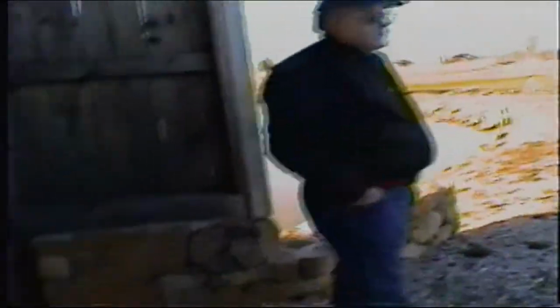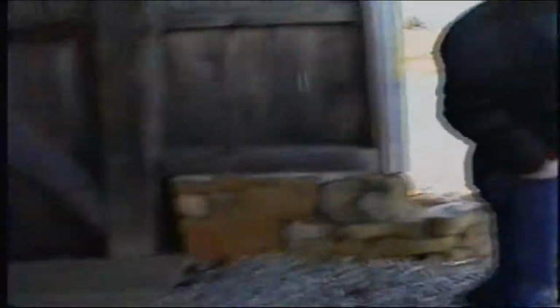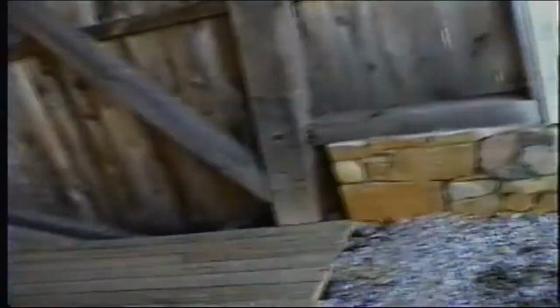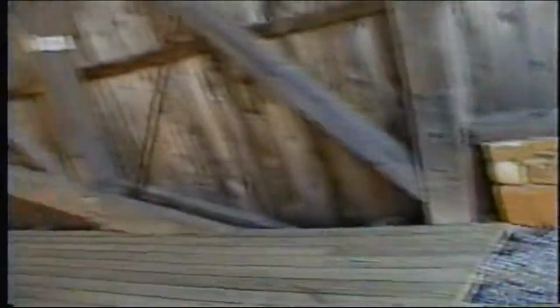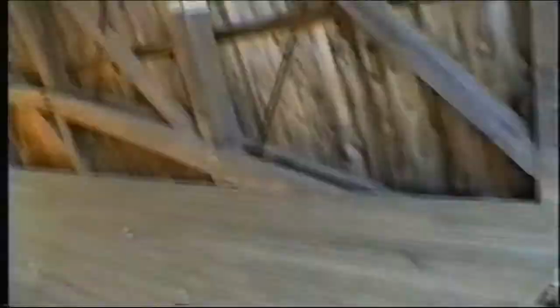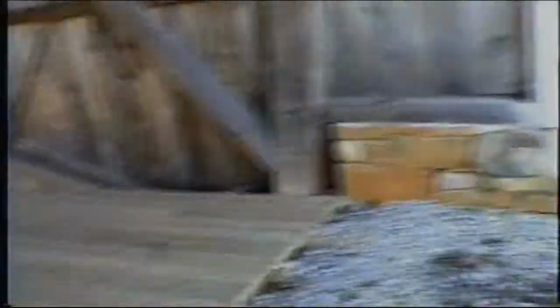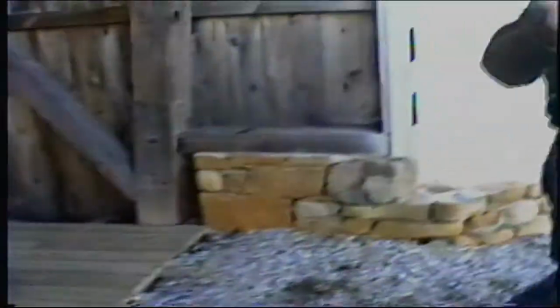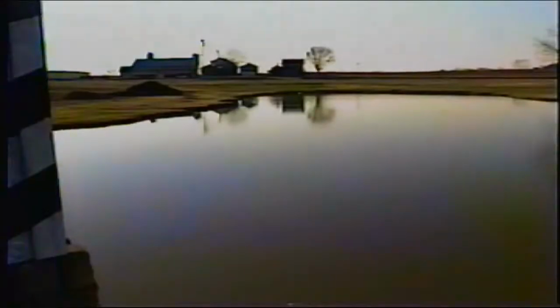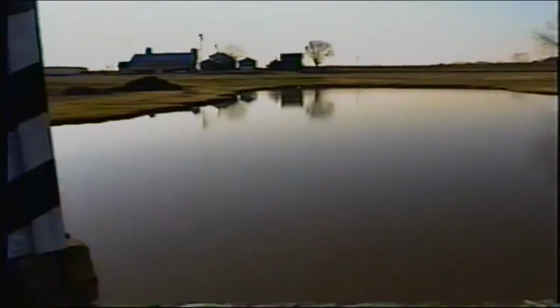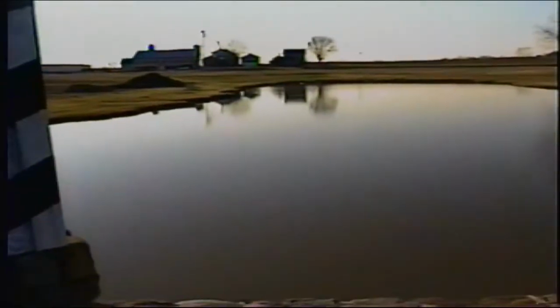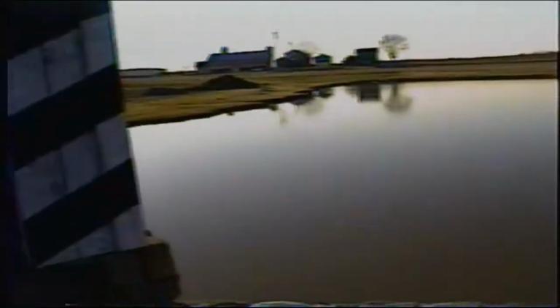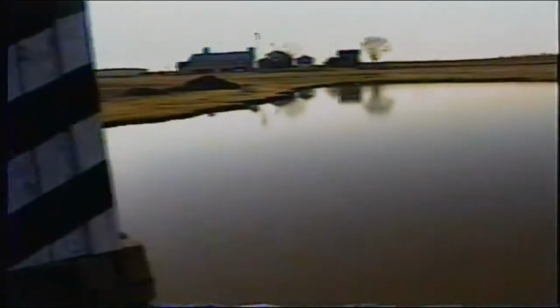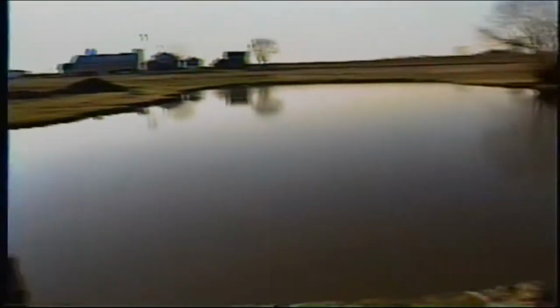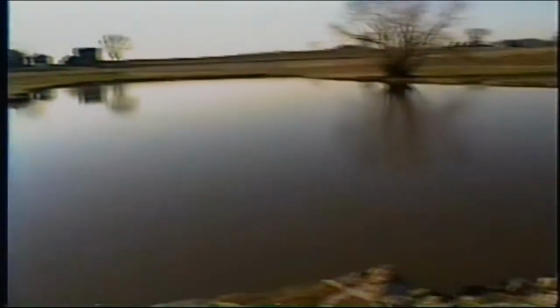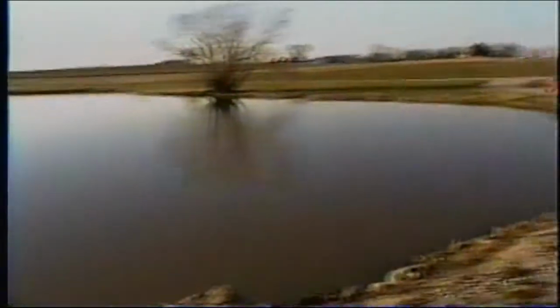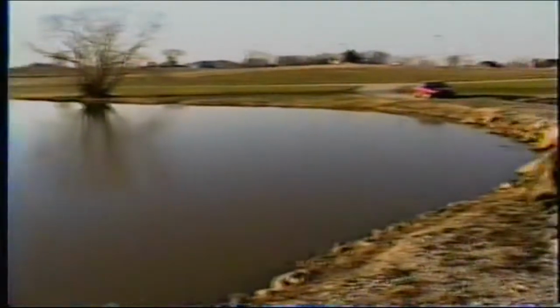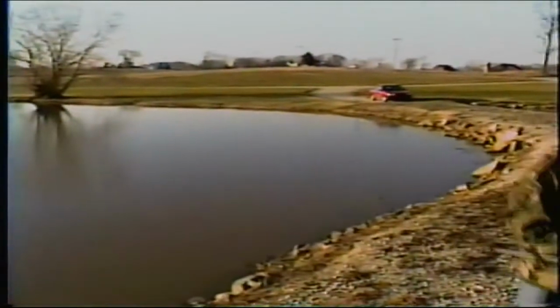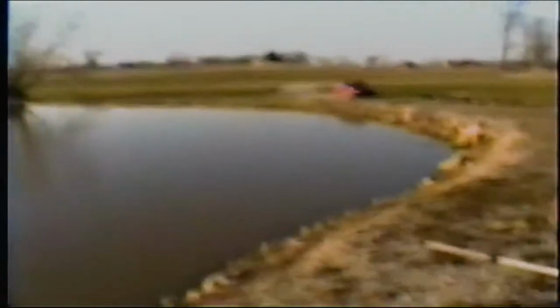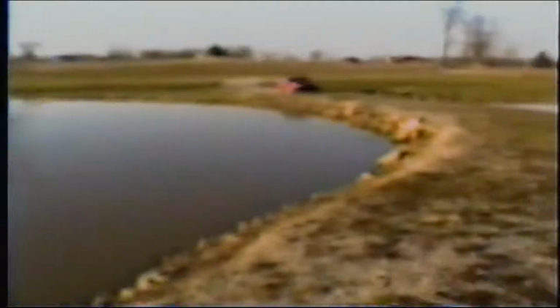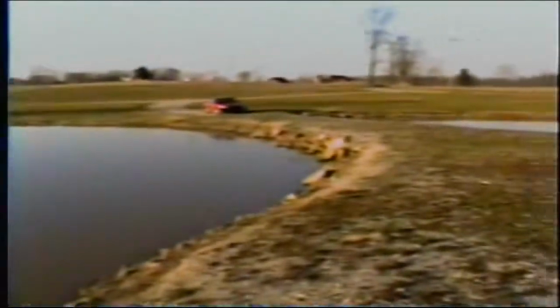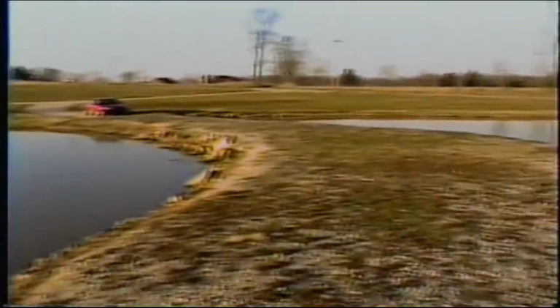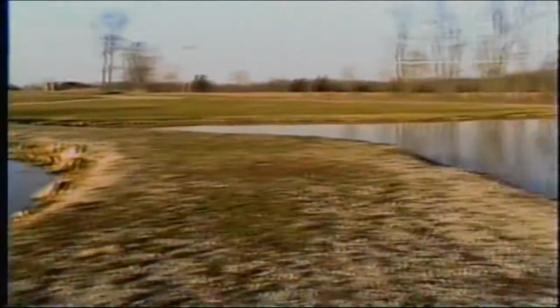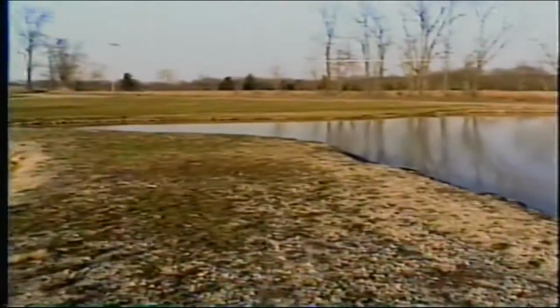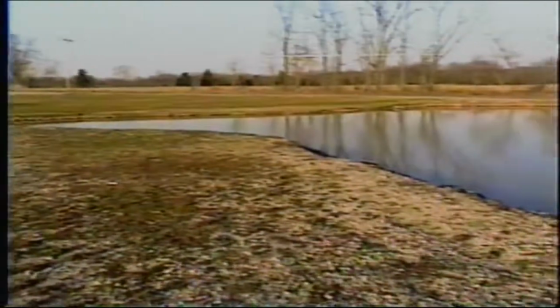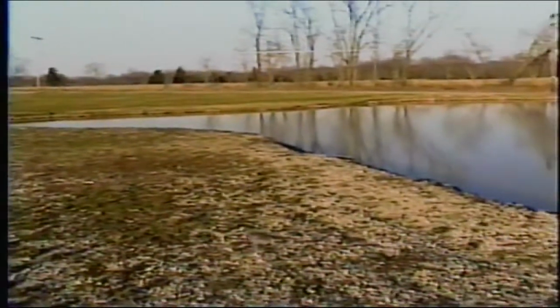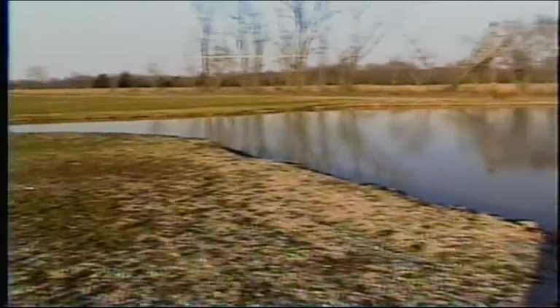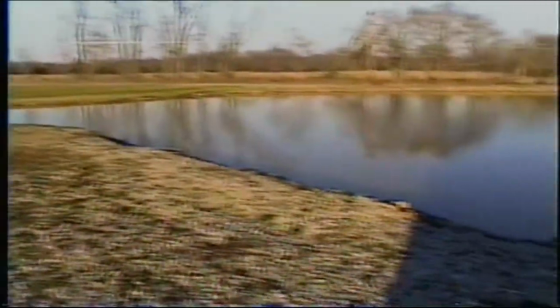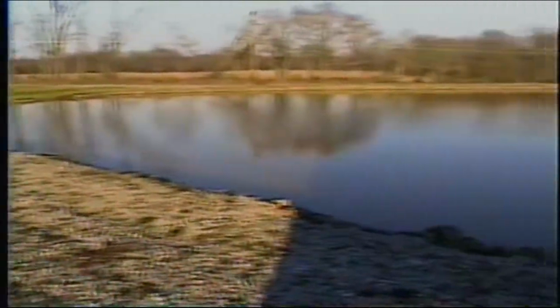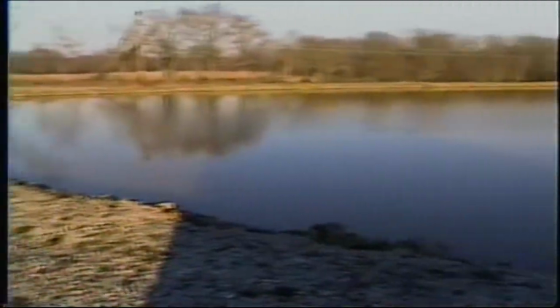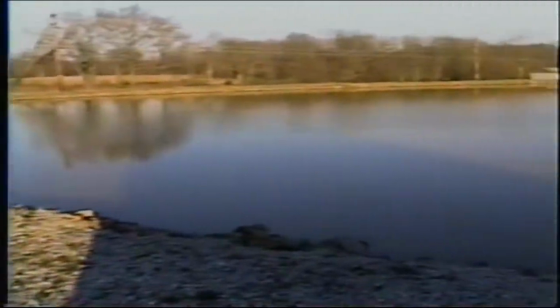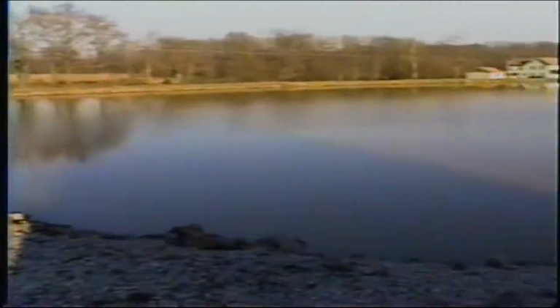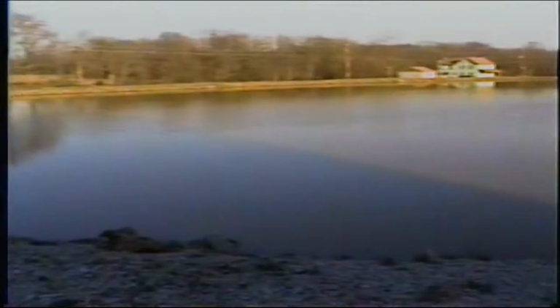While Paul's getting the tripod ready for our closing shot to part one, I'll just pan around here. It's like a double pond here that this covered bridge is on.